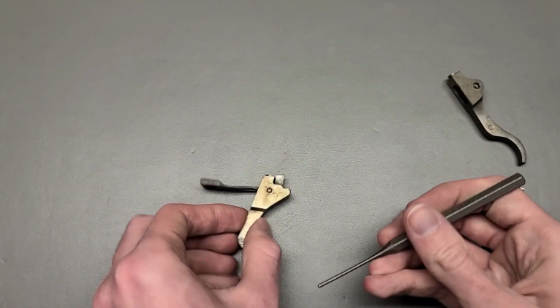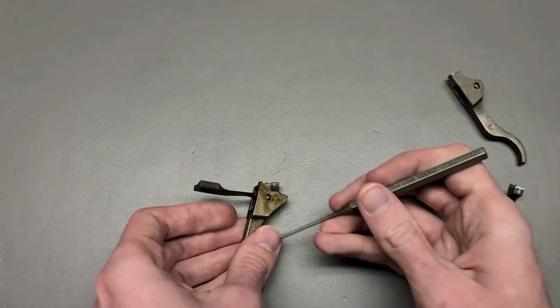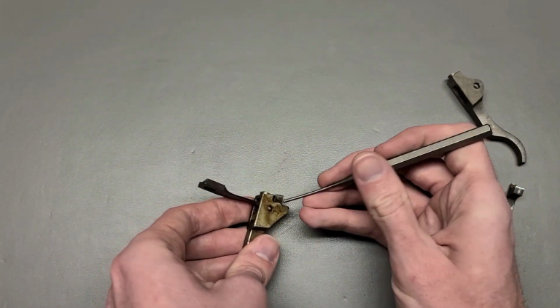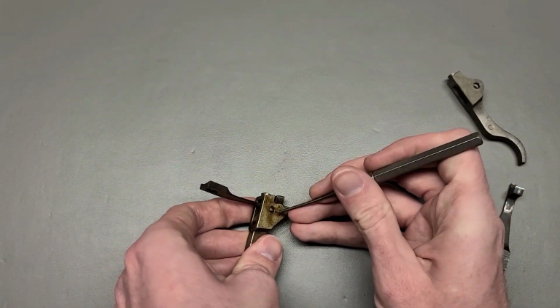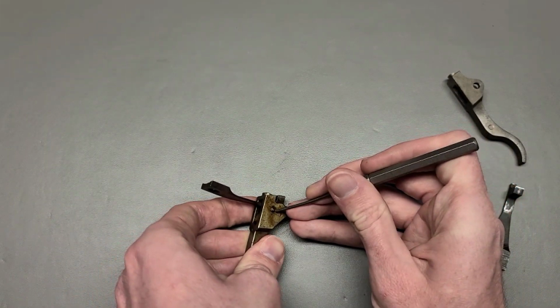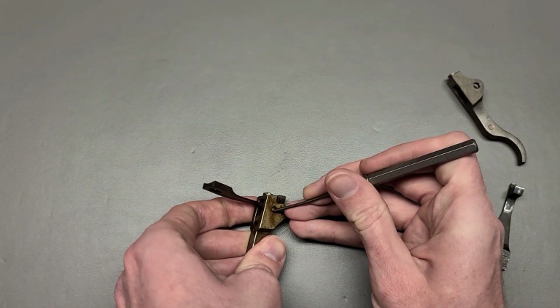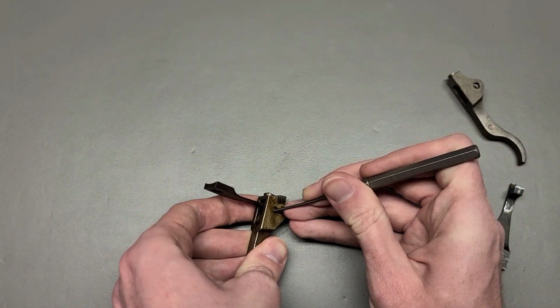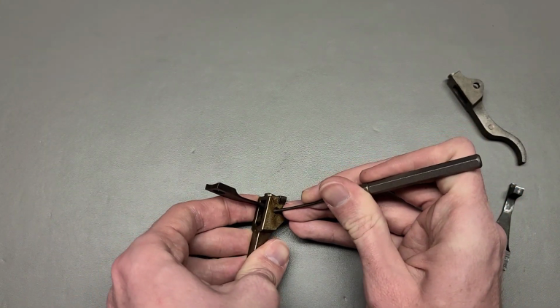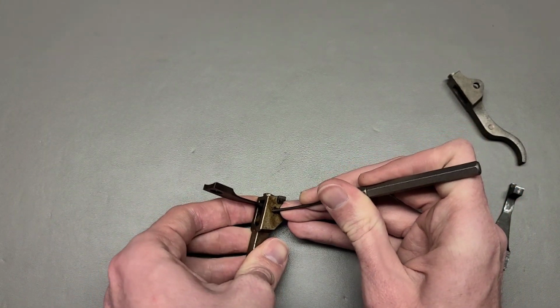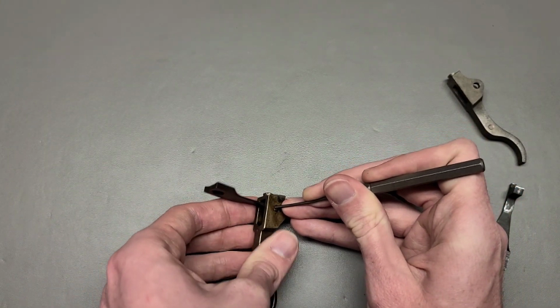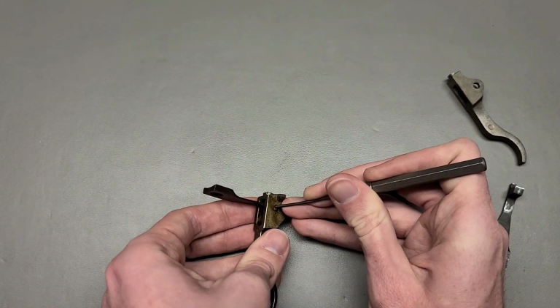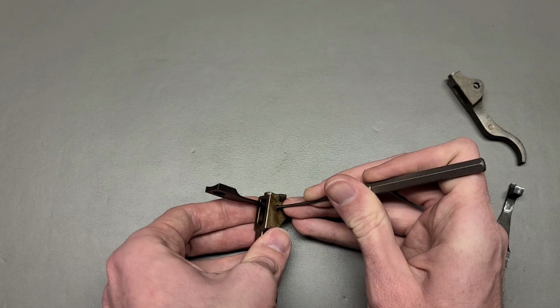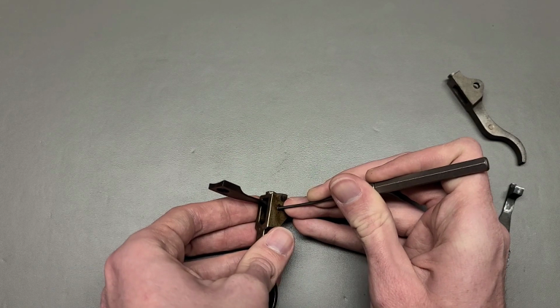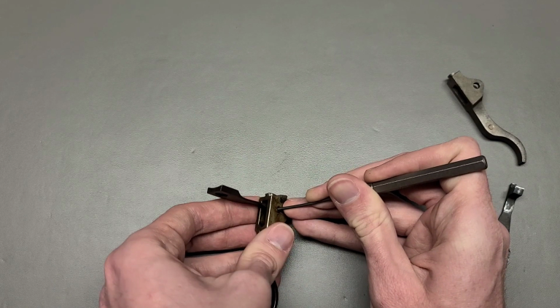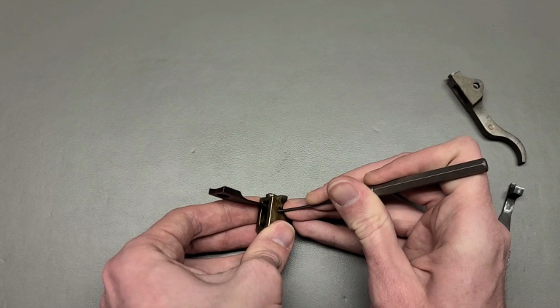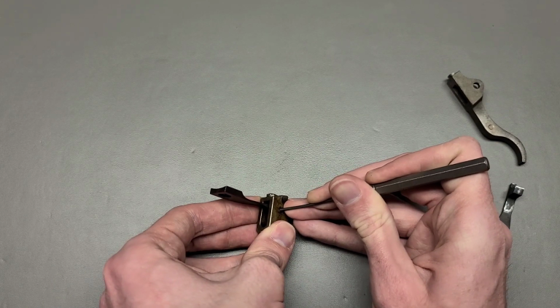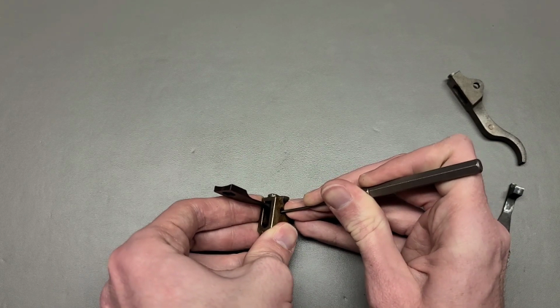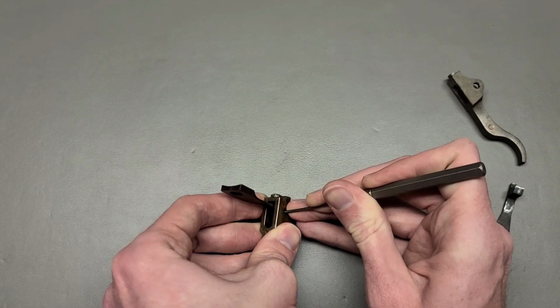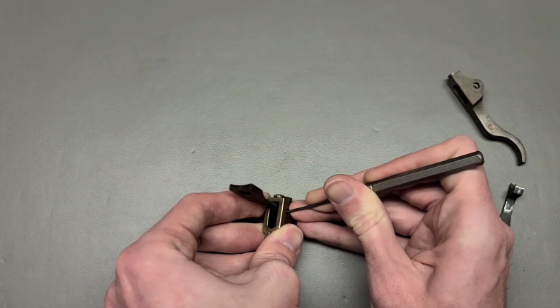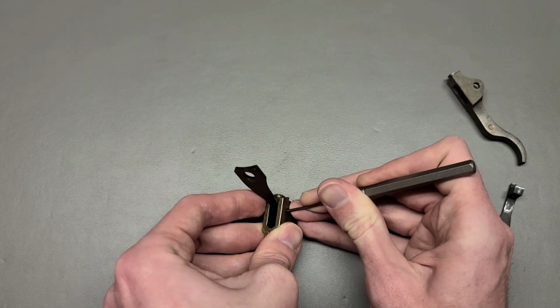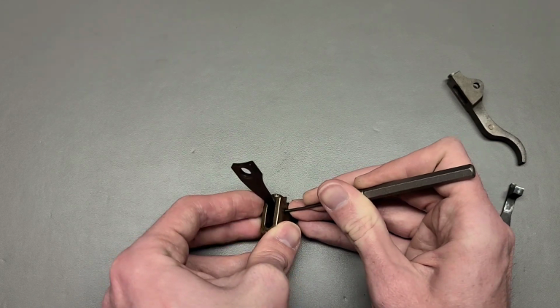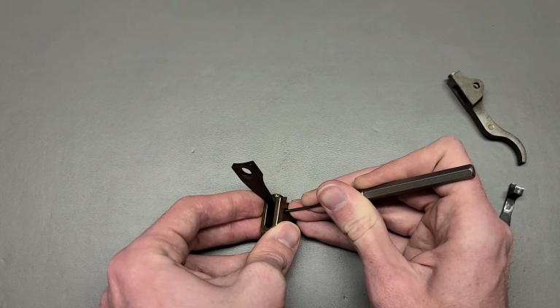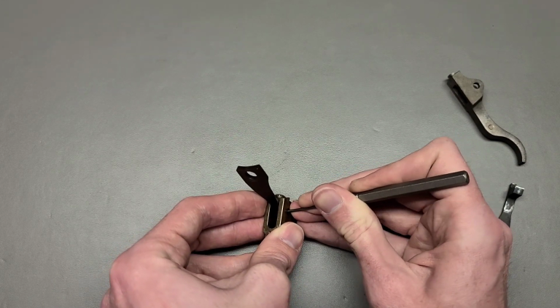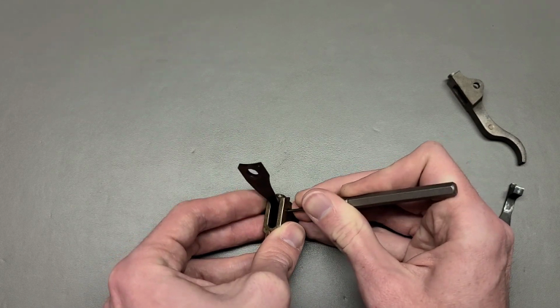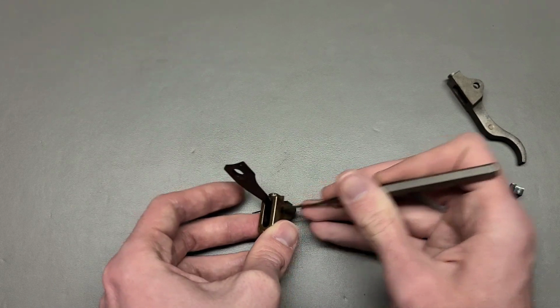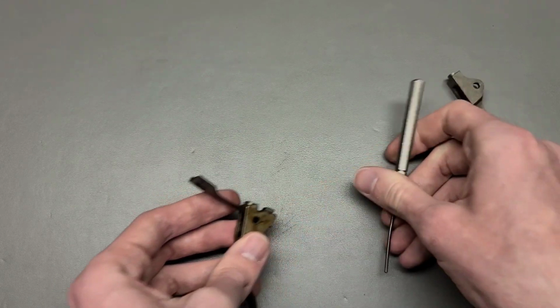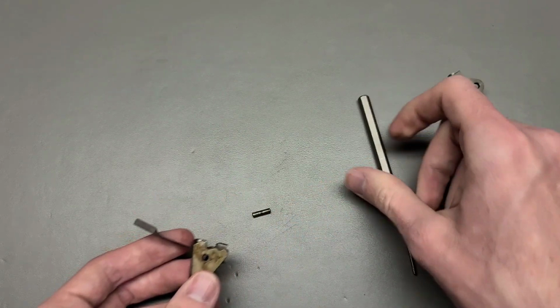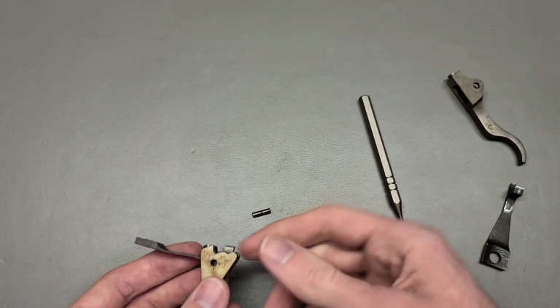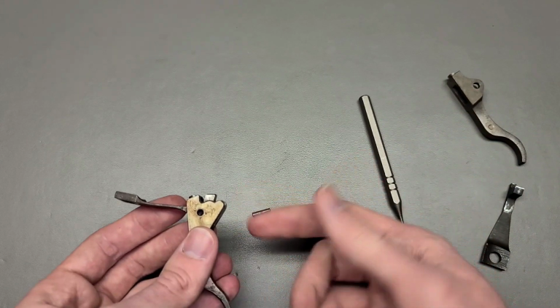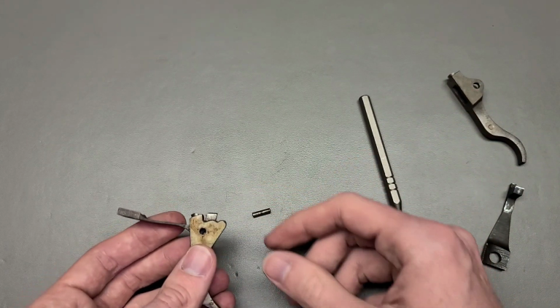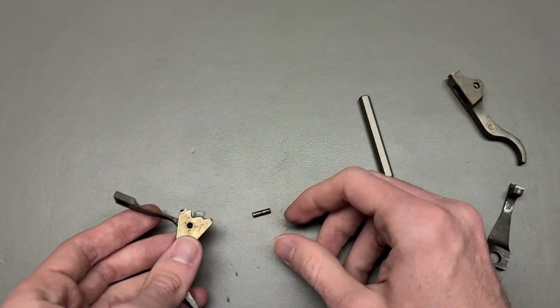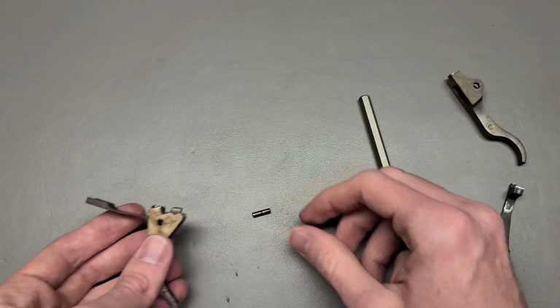A lot of these are just barely in there. Some of them, like this one, you may need a little bit of coaxing. I didn't even need the hammer though.